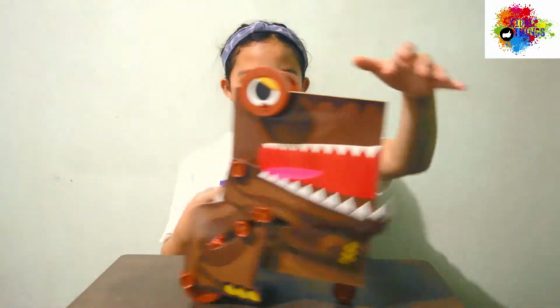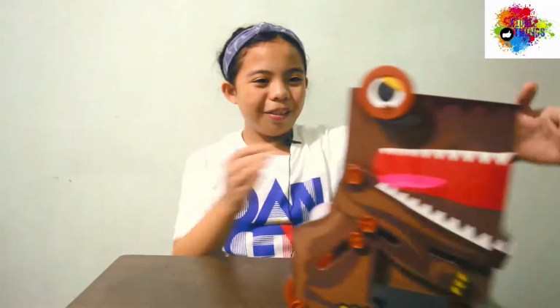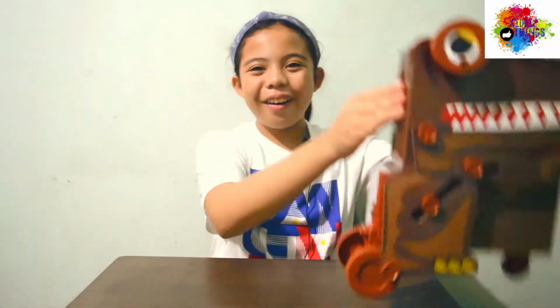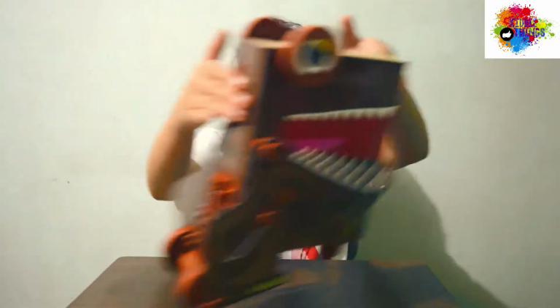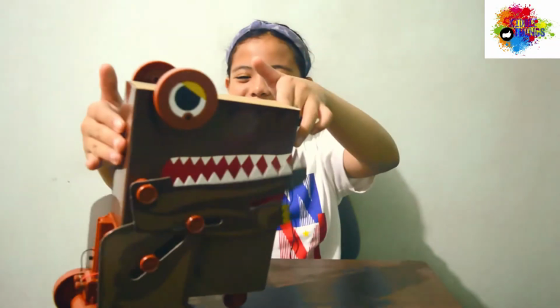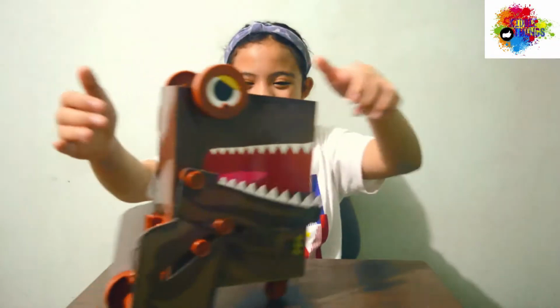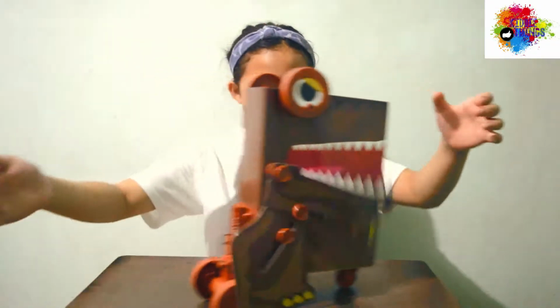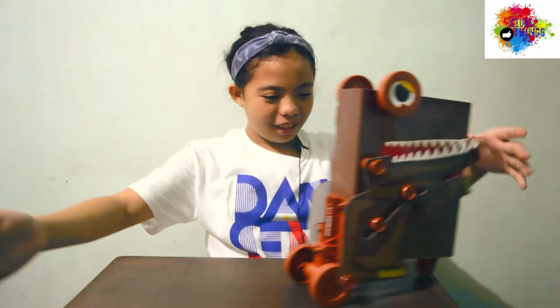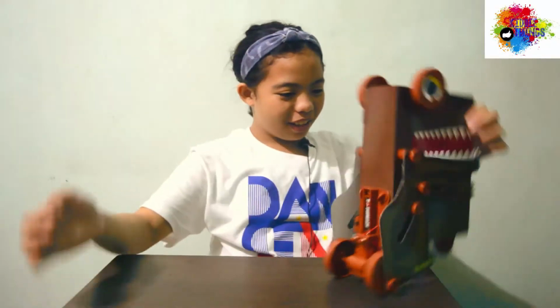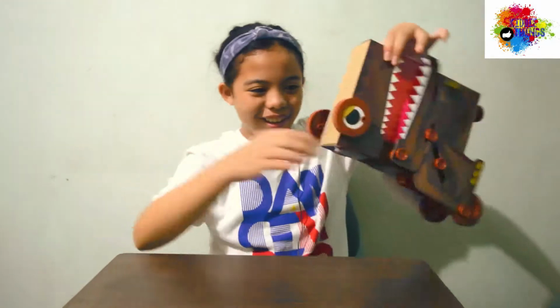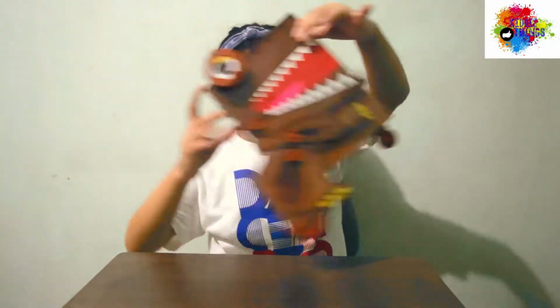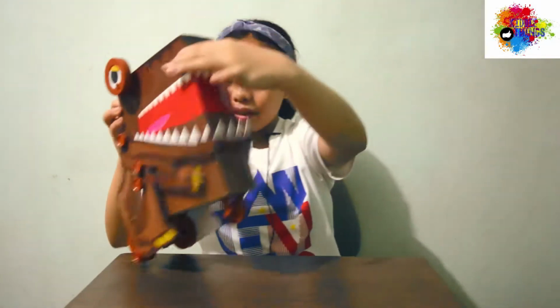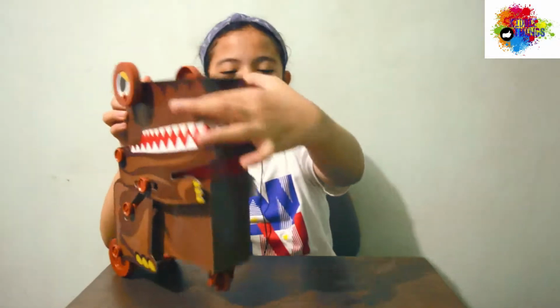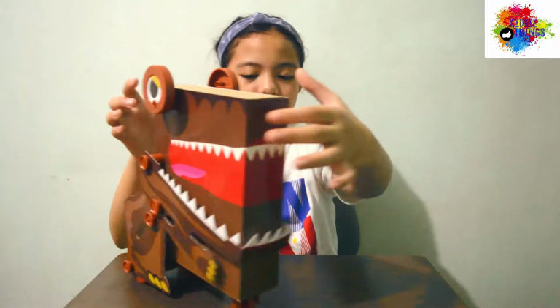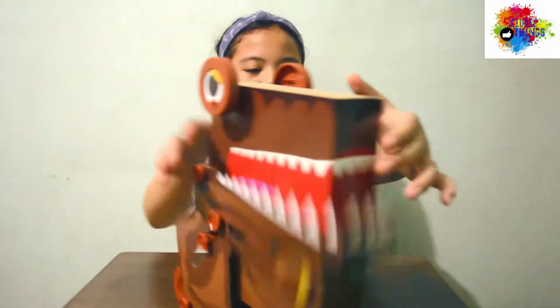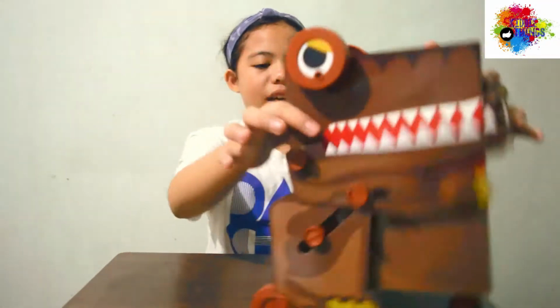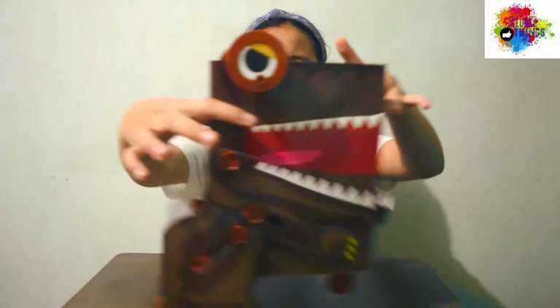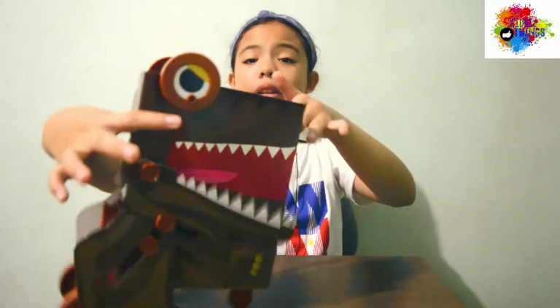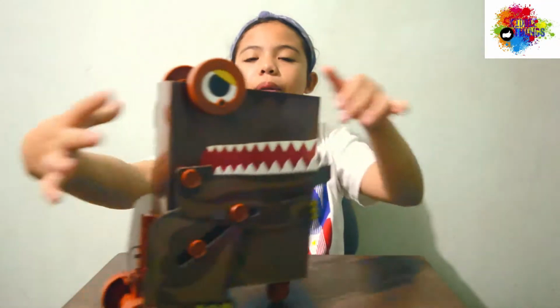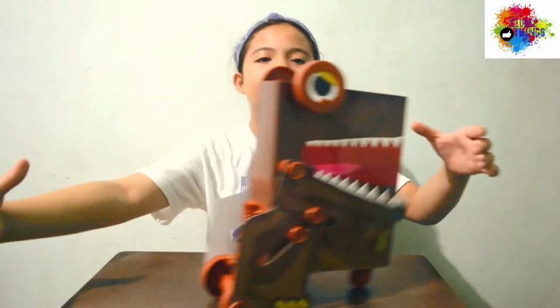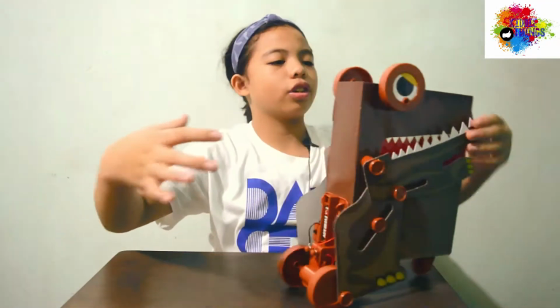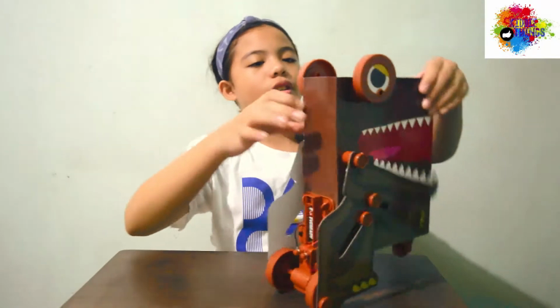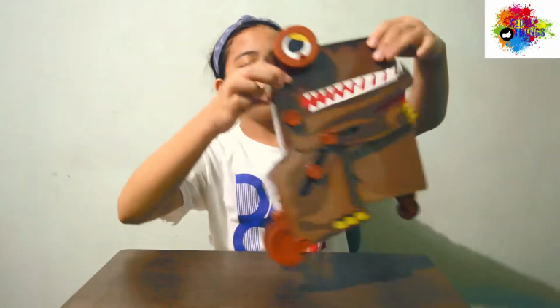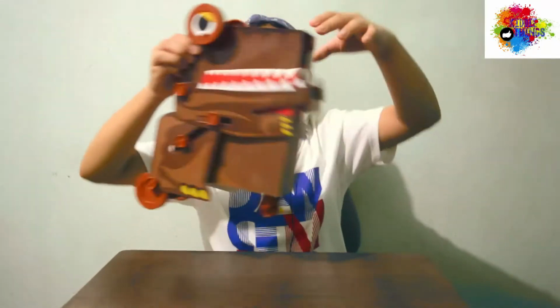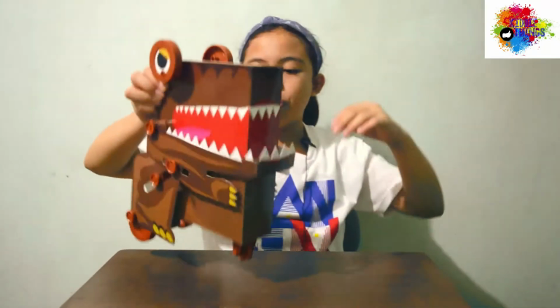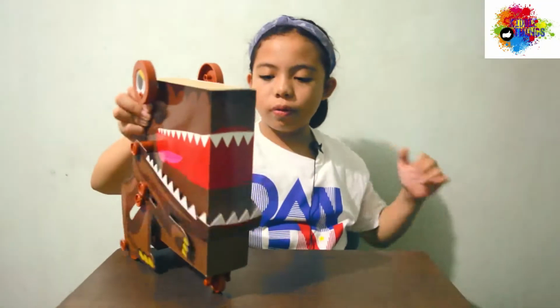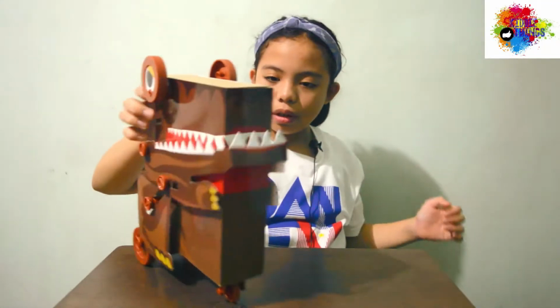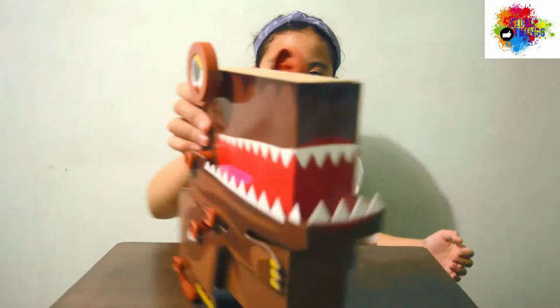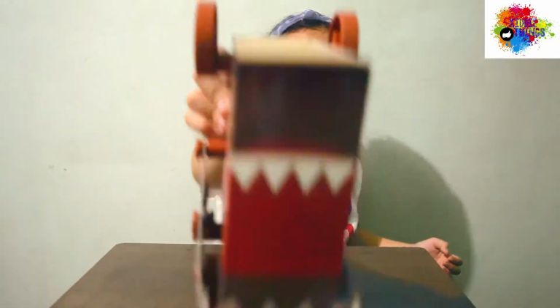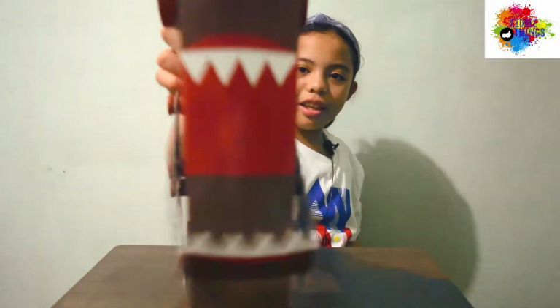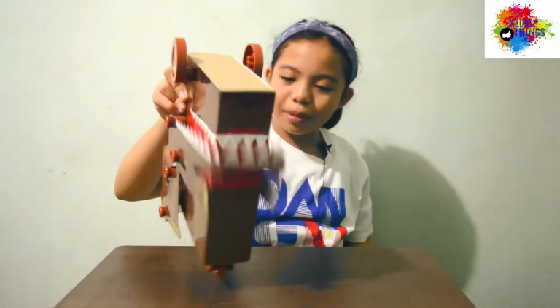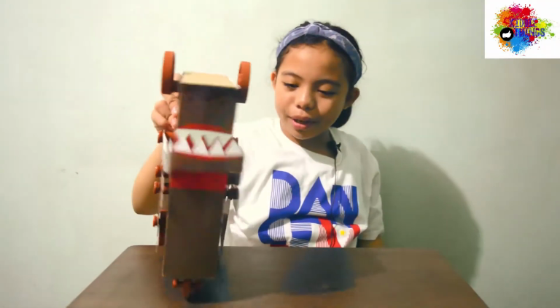Whoa! This is so cool! It's like the box bug, but faster. You know? And bigger.